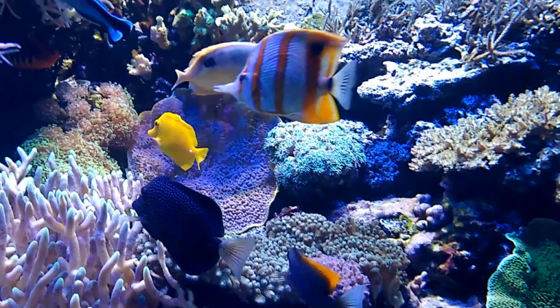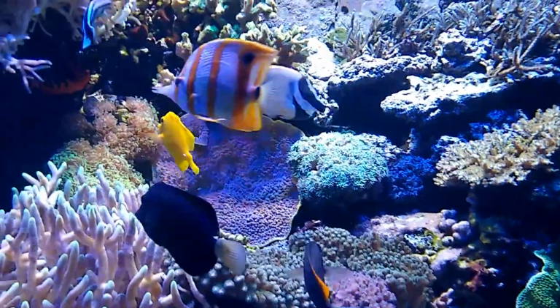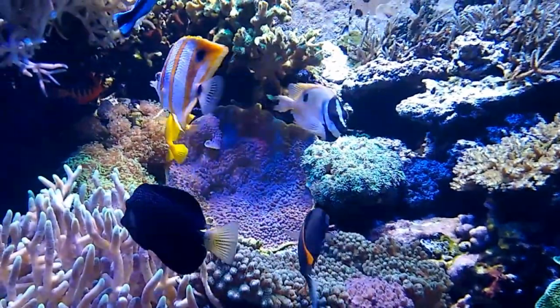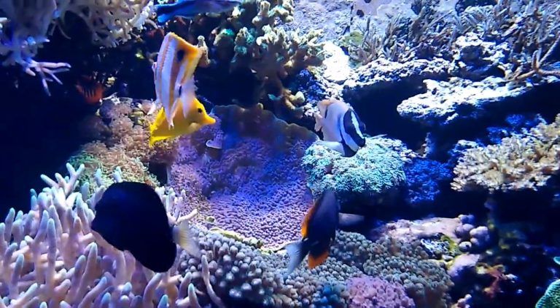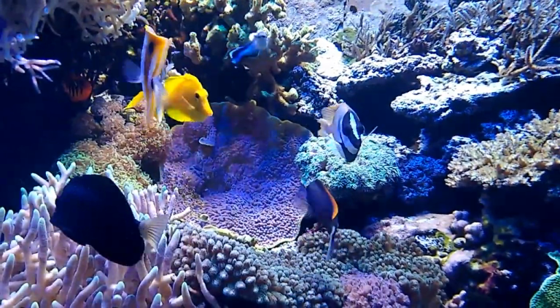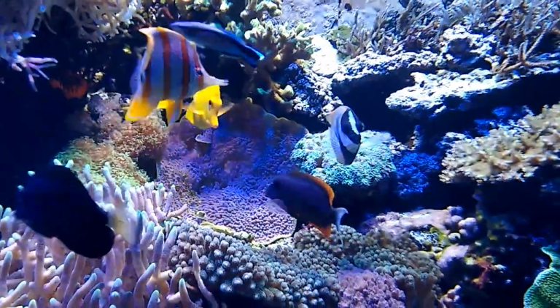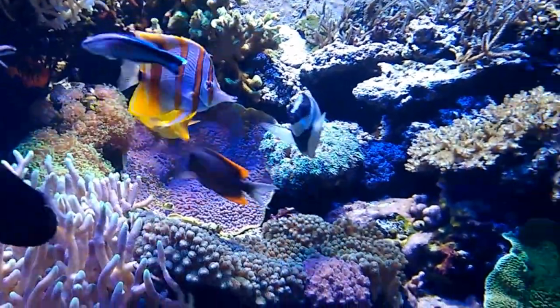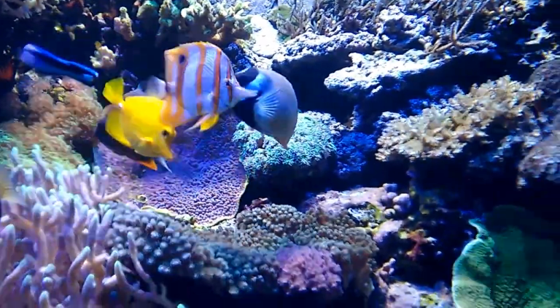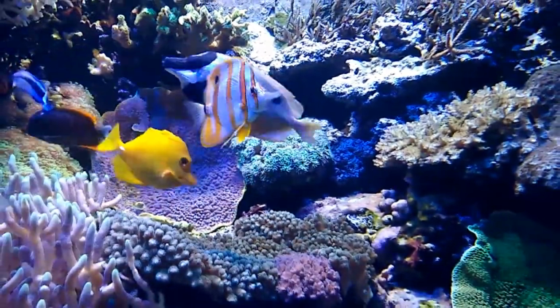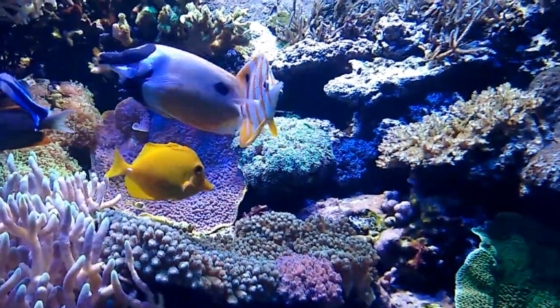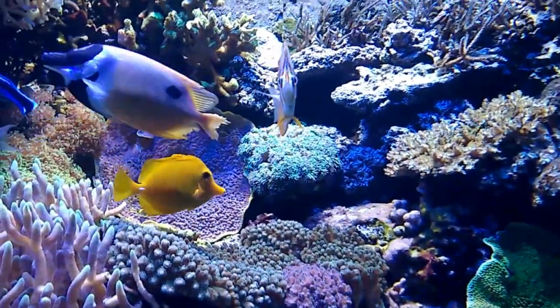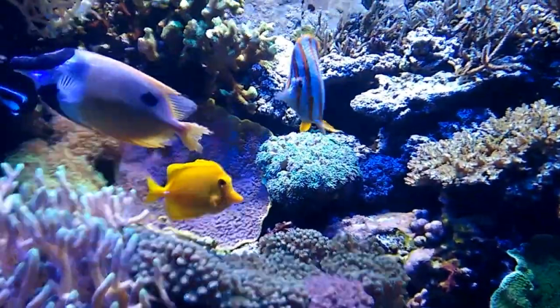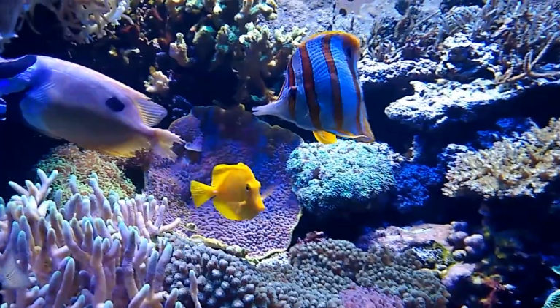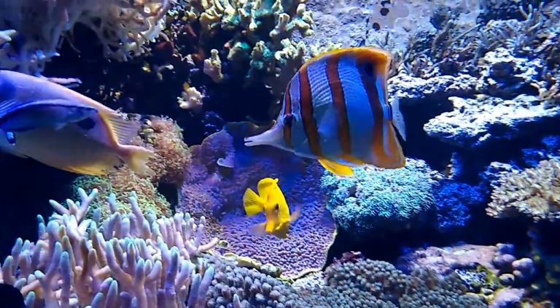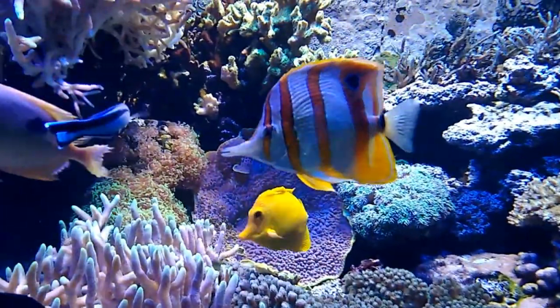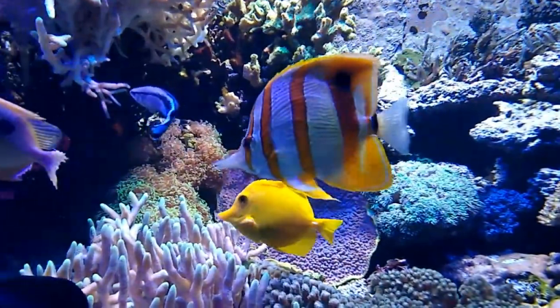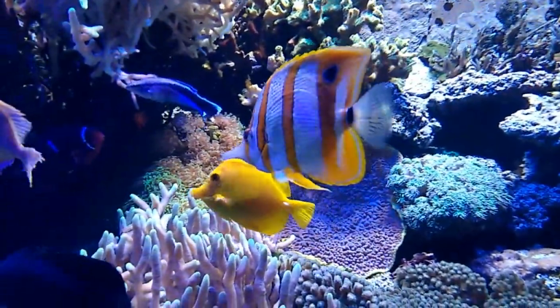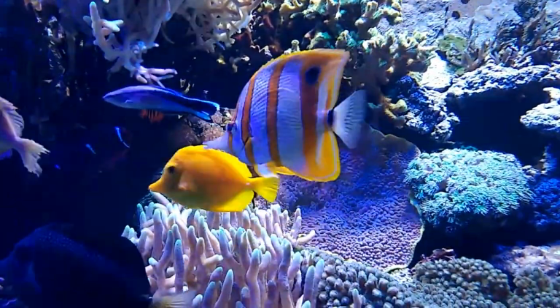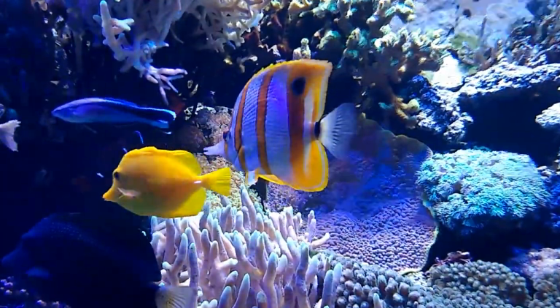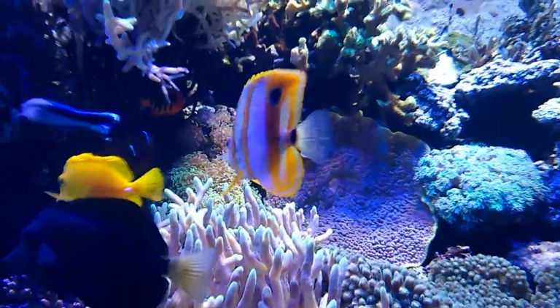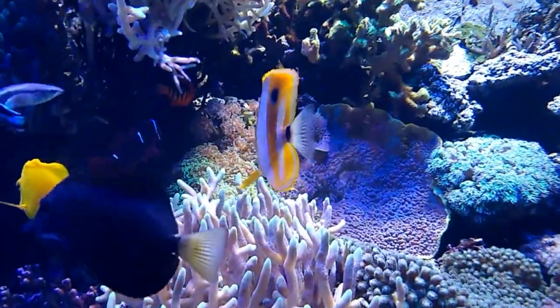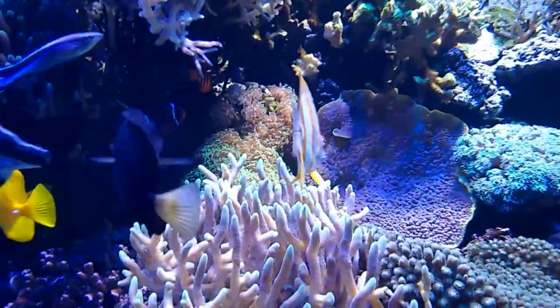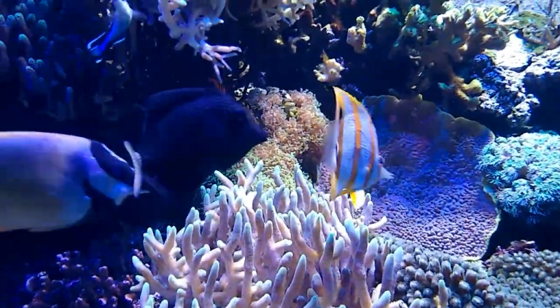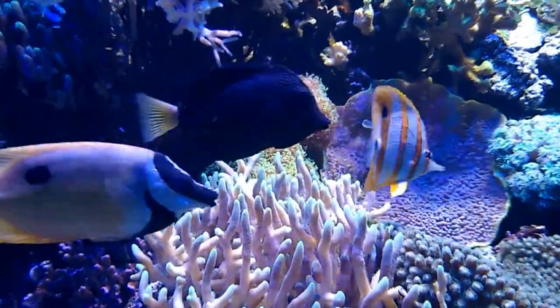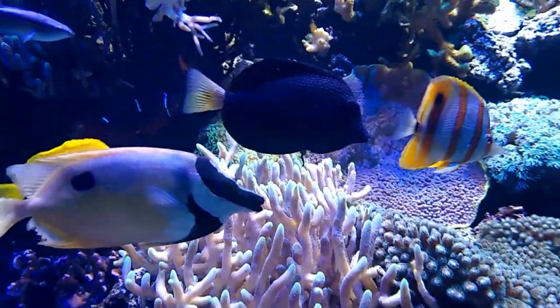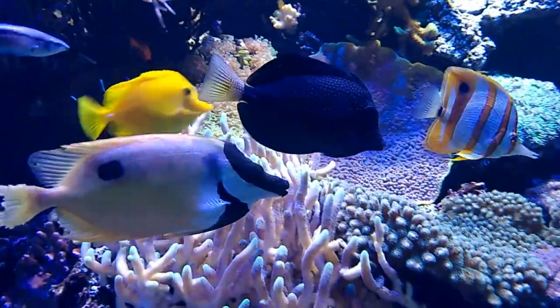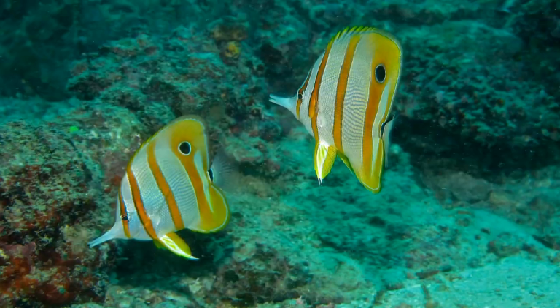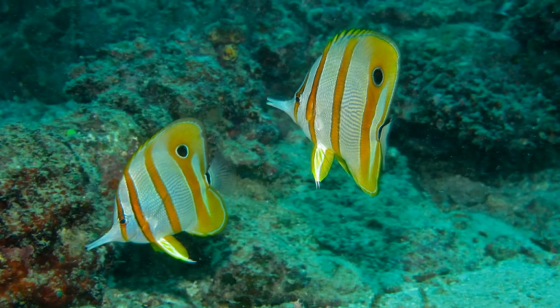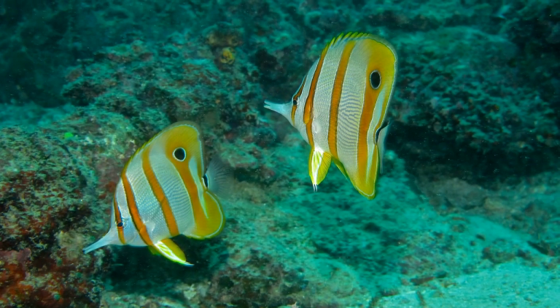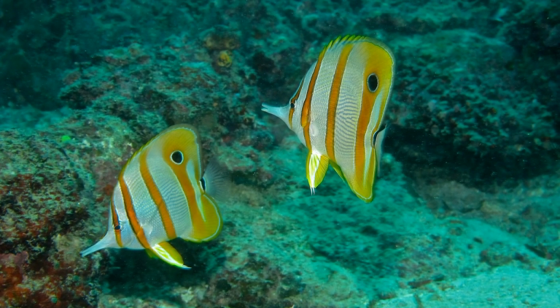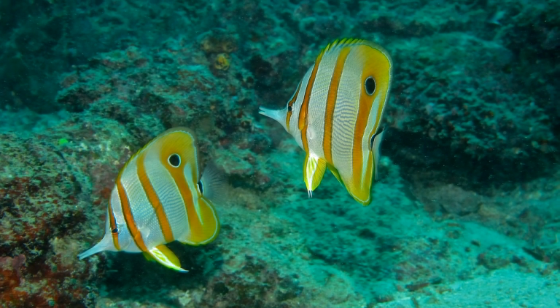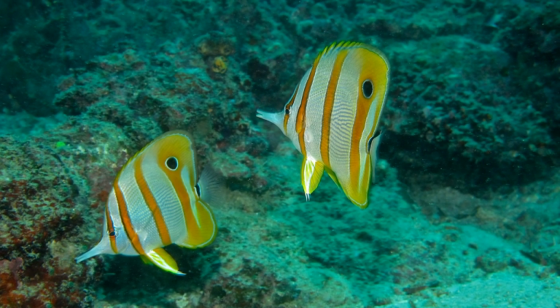Copperband butterflyfish are relatively common throughout their range. They can be territorial and prefer to inhabit coastal and inner reefs, often in turbid waters. They may be spotted singly or in pairs.